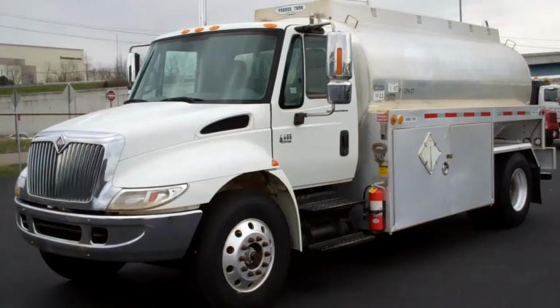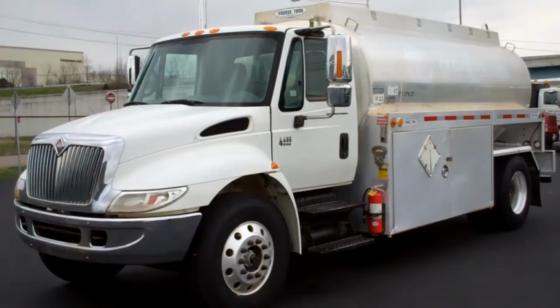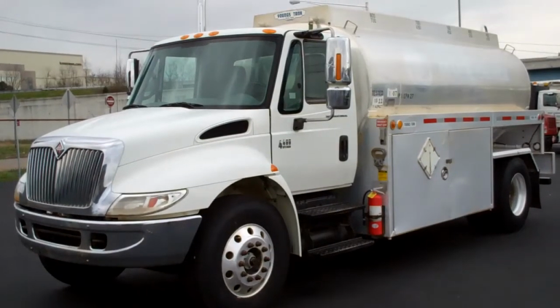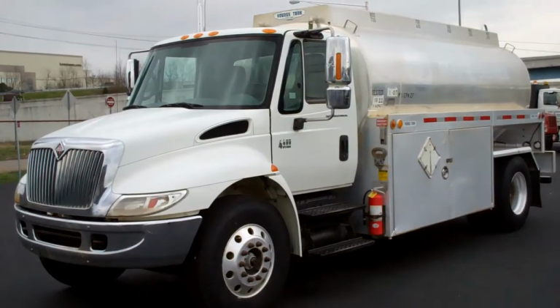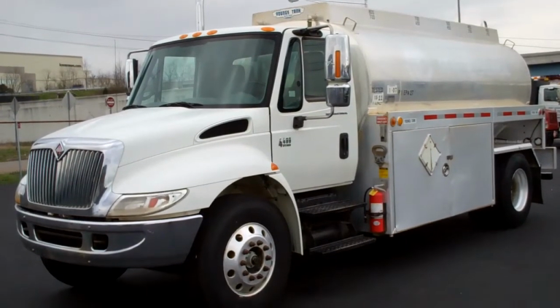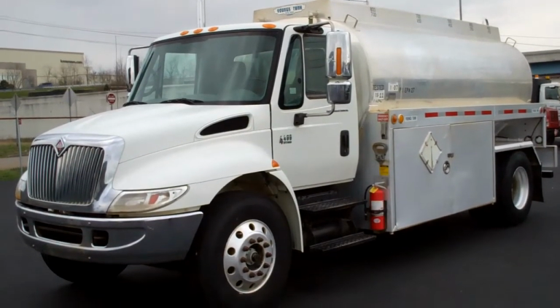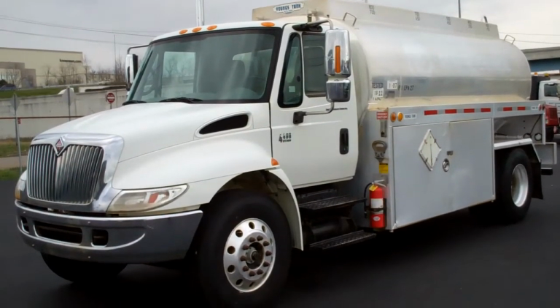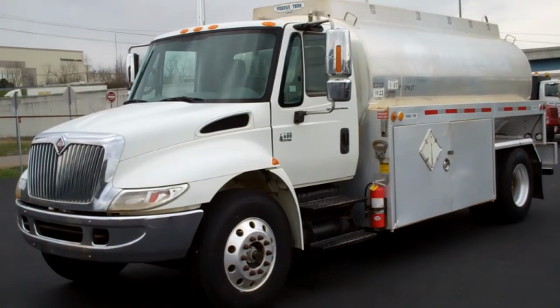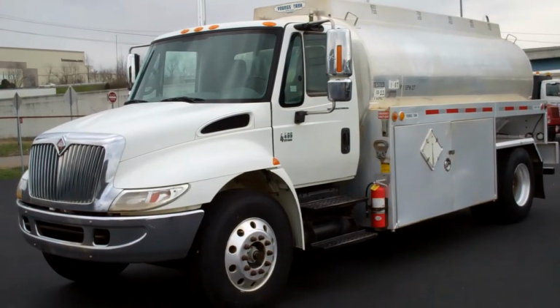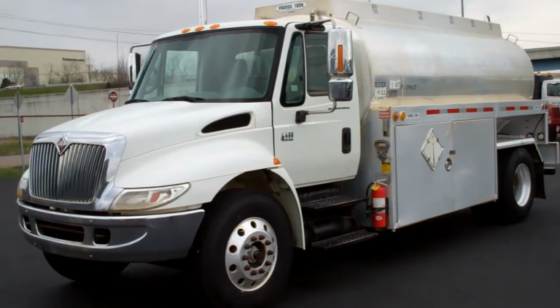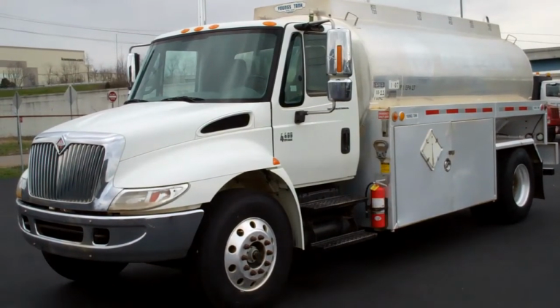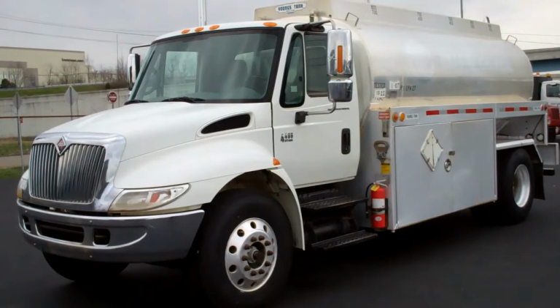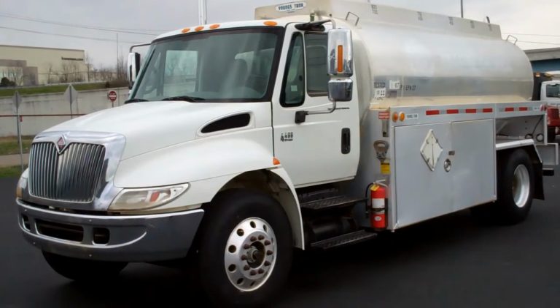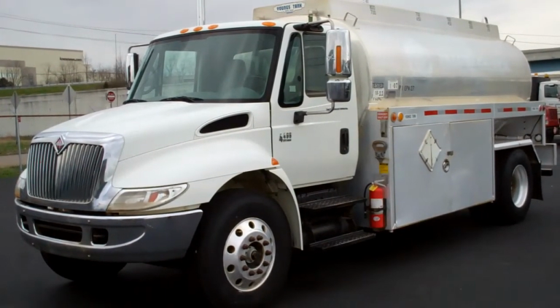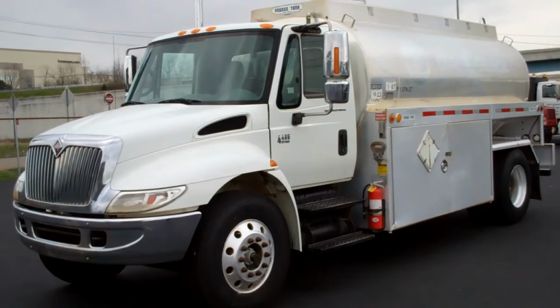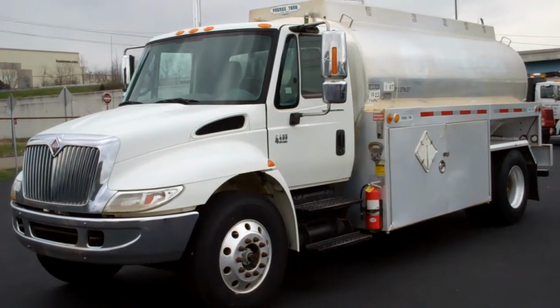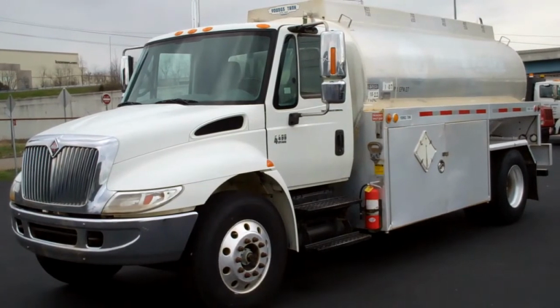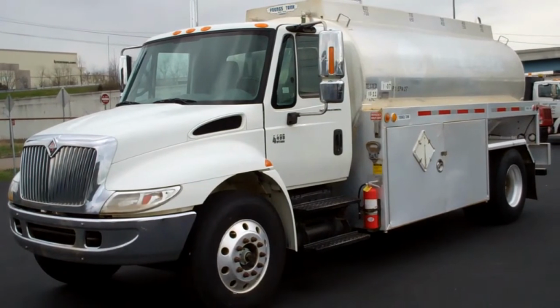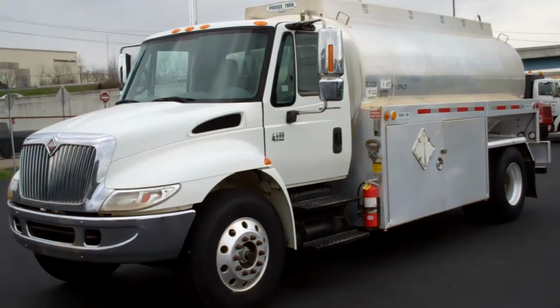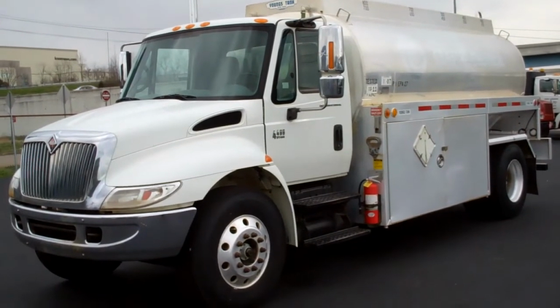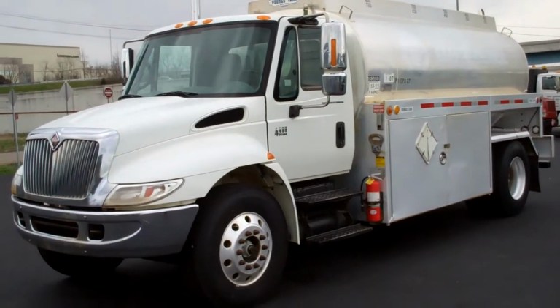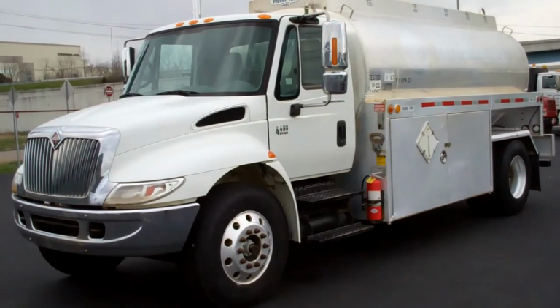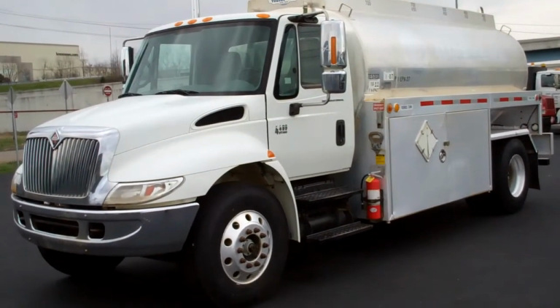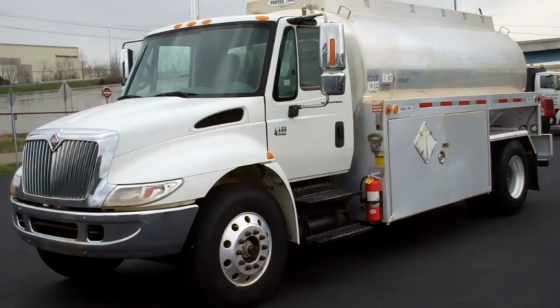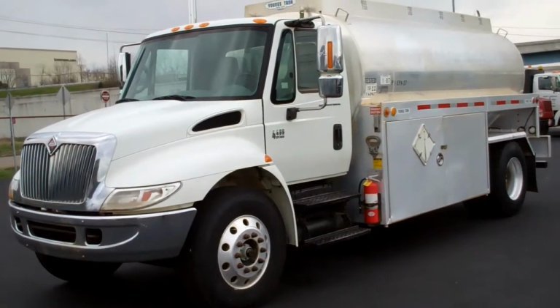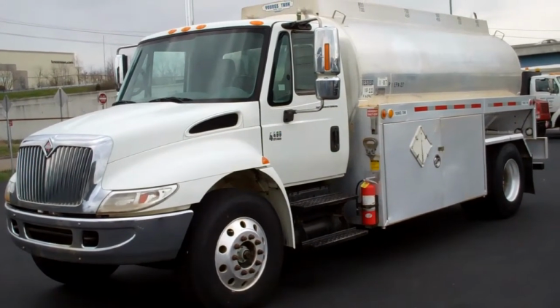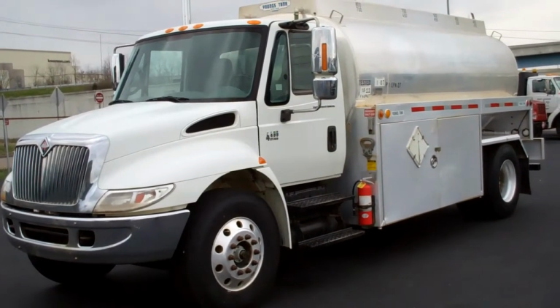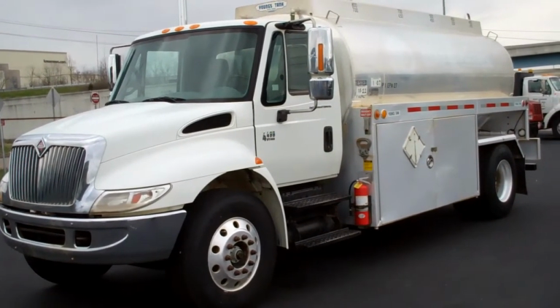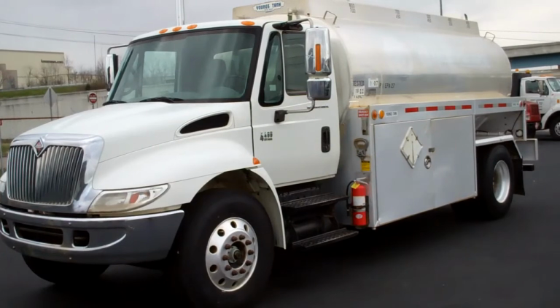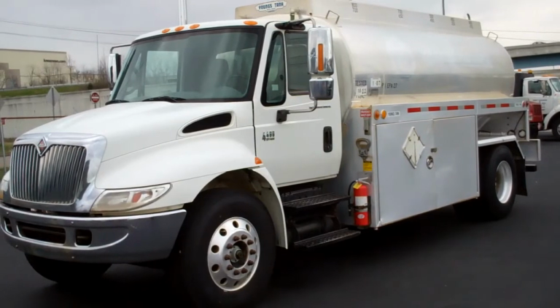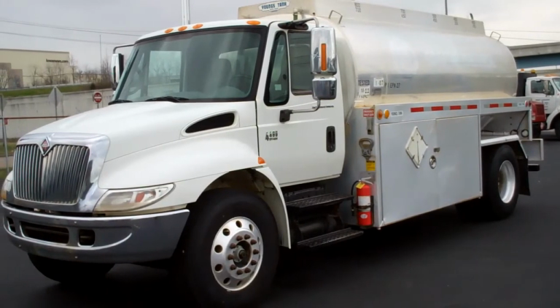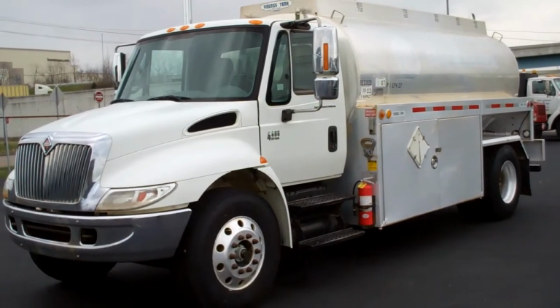We have a 2005 International 4400 with a 2800-gallon by 5 compartment. Stock number 051025.